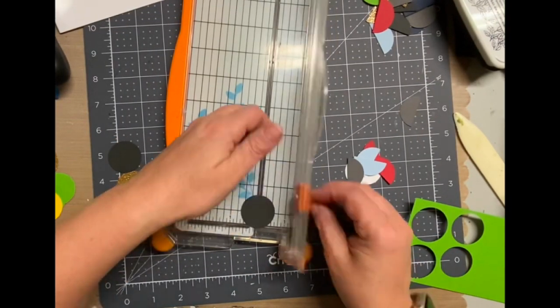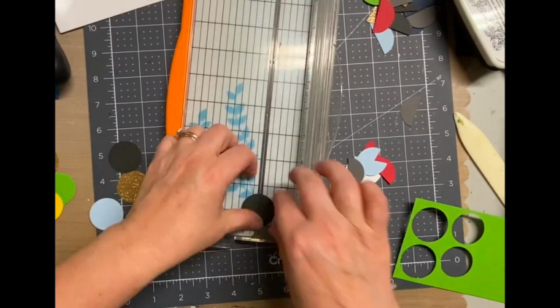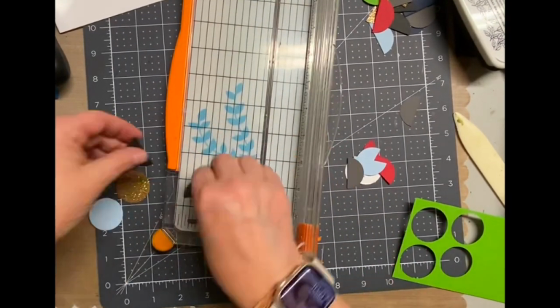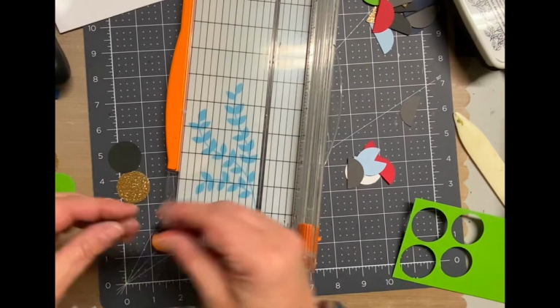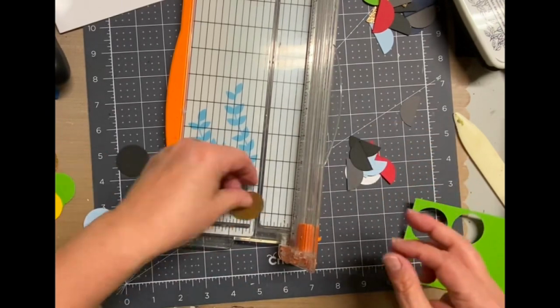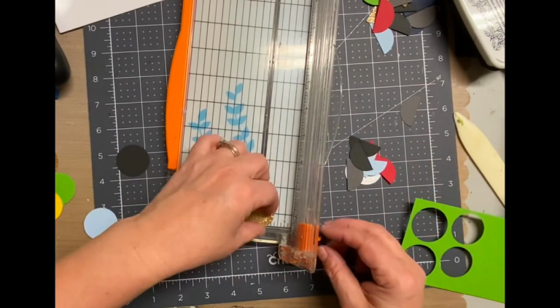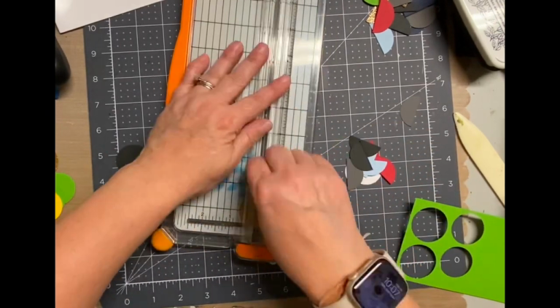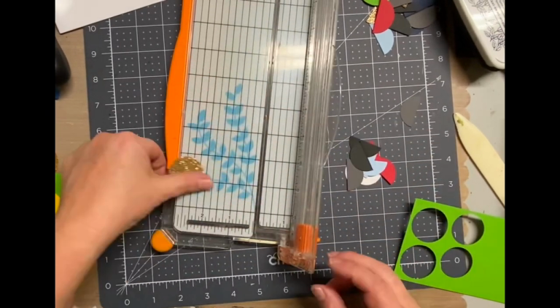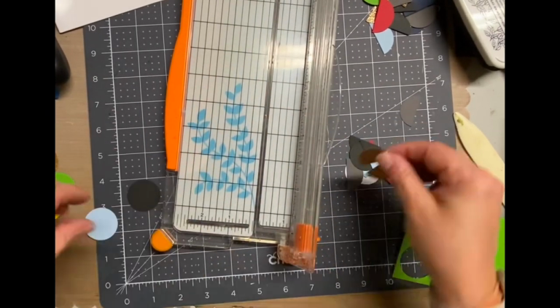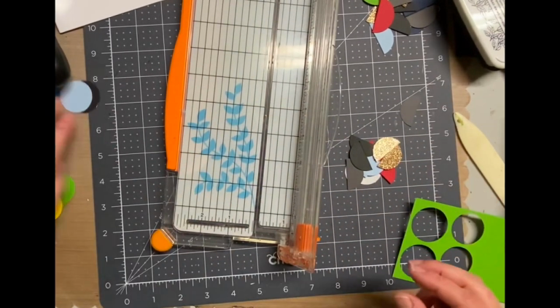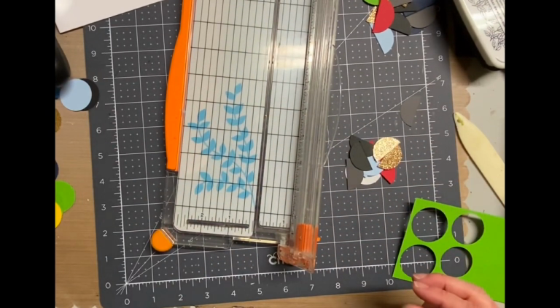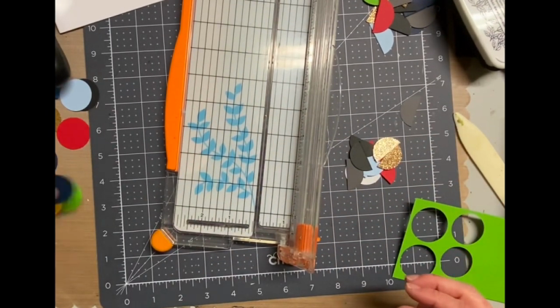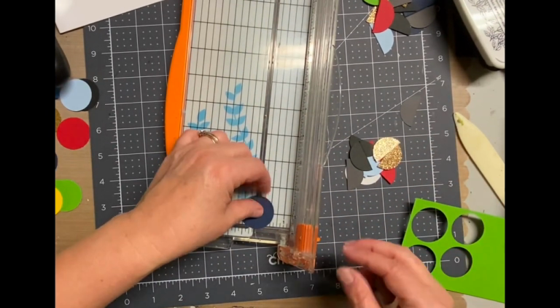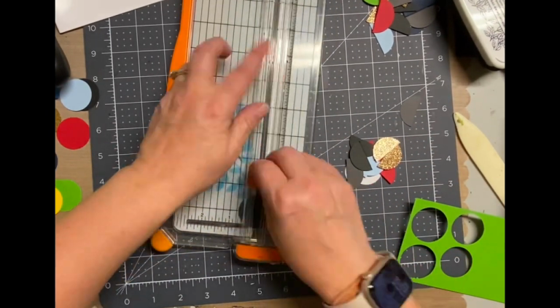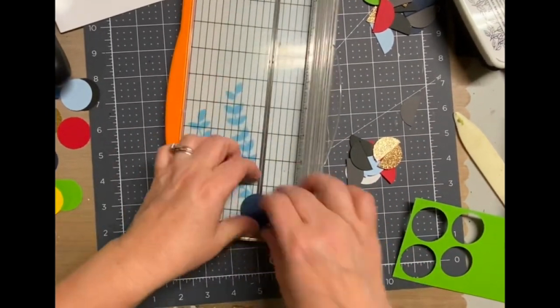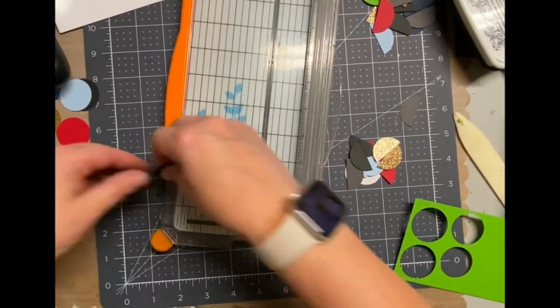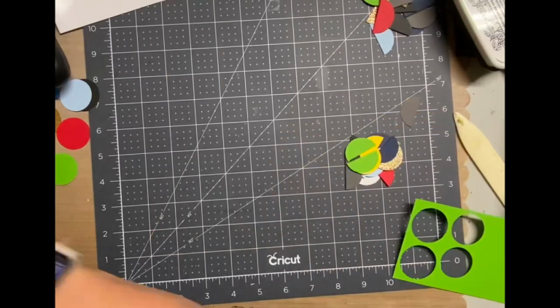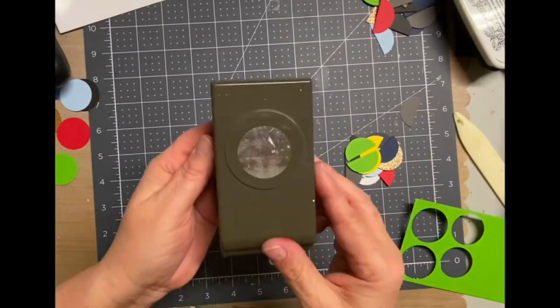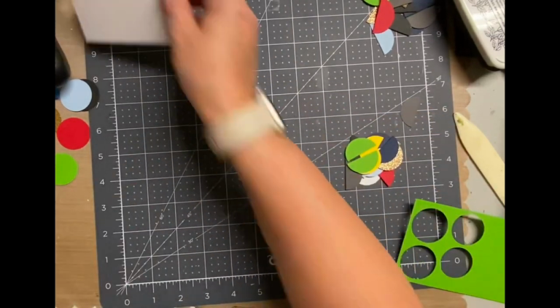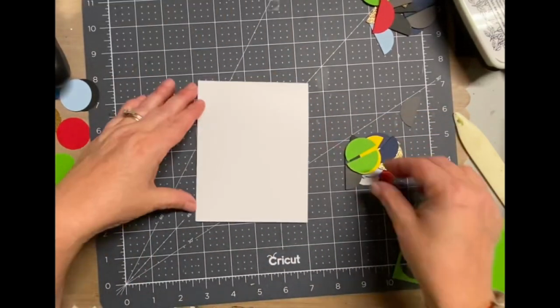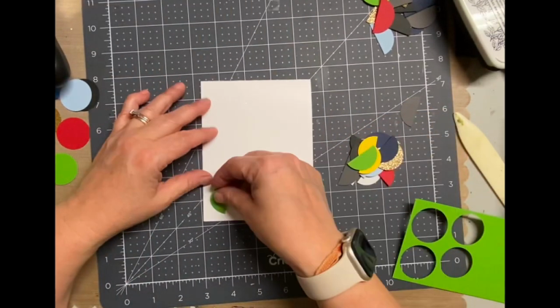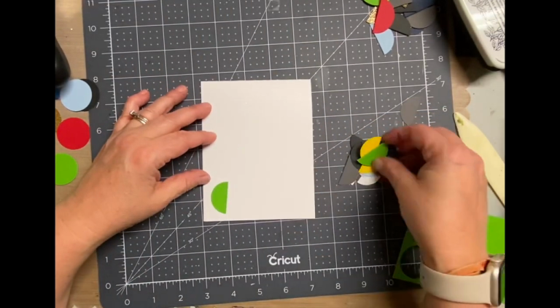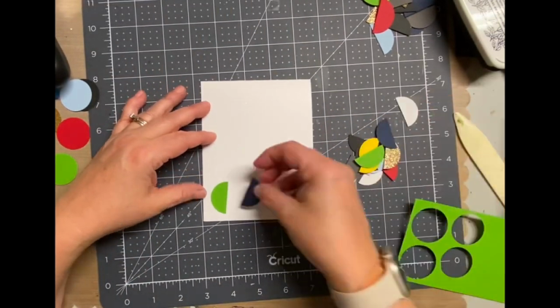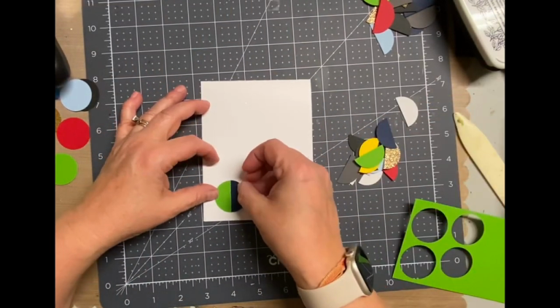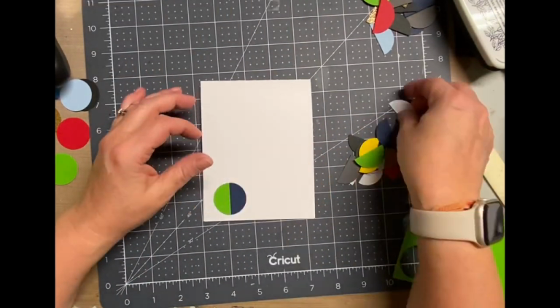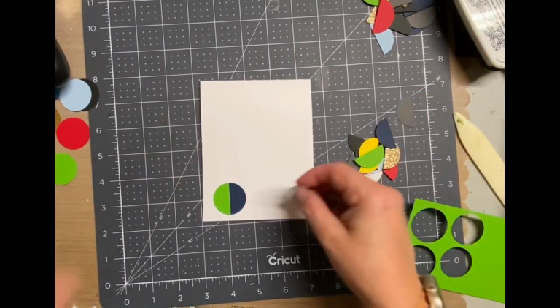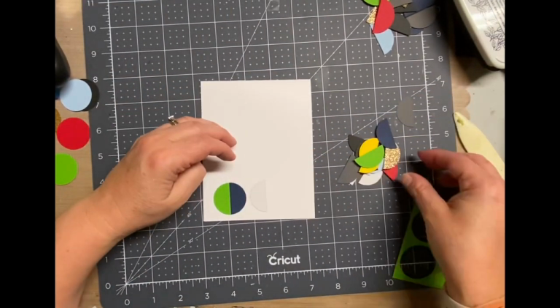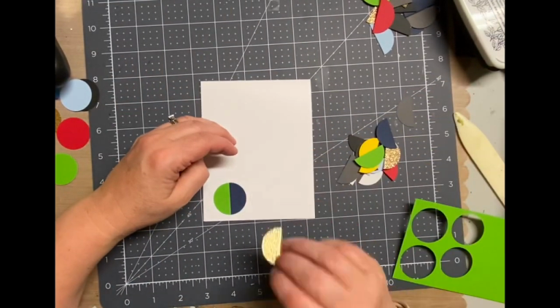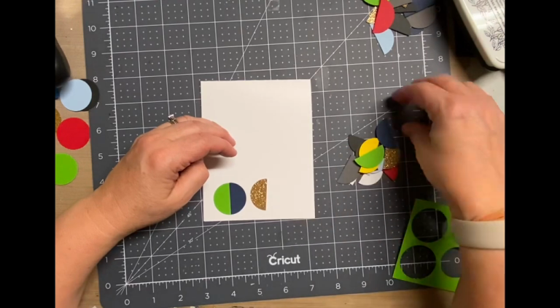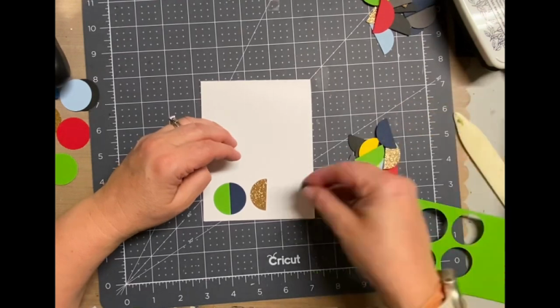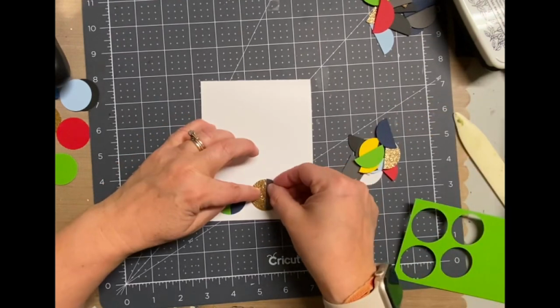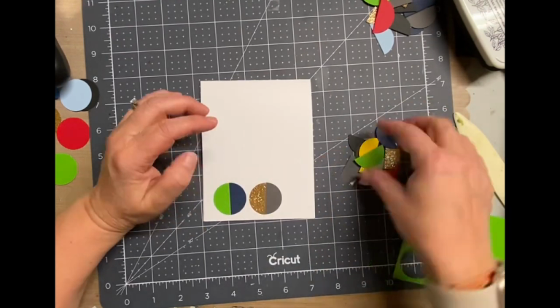I'll have the information in the link down below. I punched them into one and a quarter inch circles. Now look at that cutter — there's like a little notch and the circles fit perfectly there, so I was able to cut them in half perfectly.